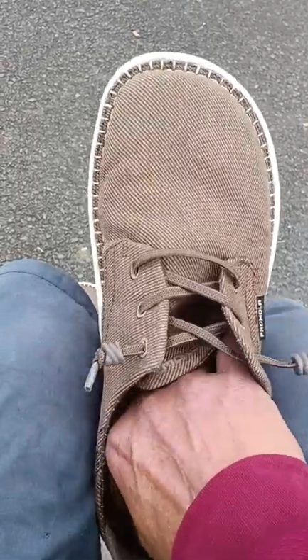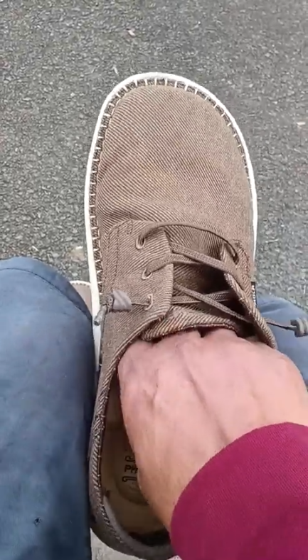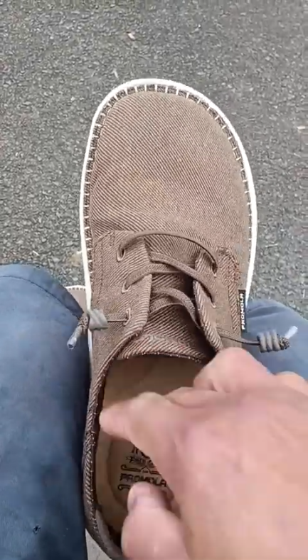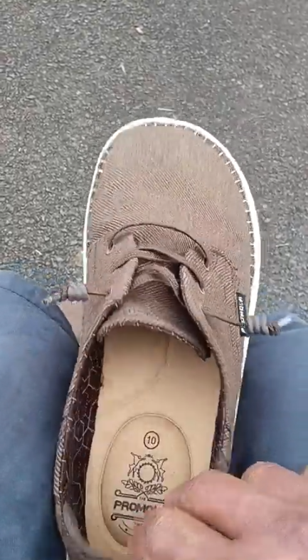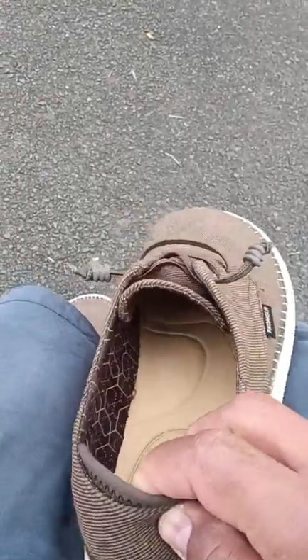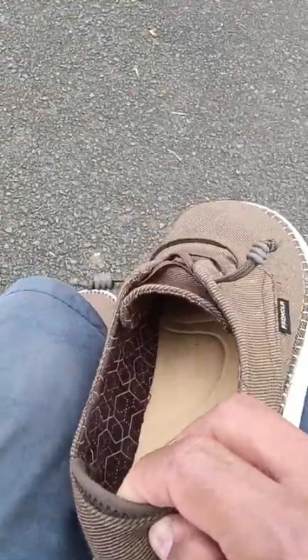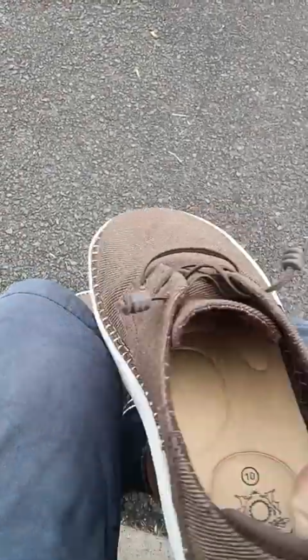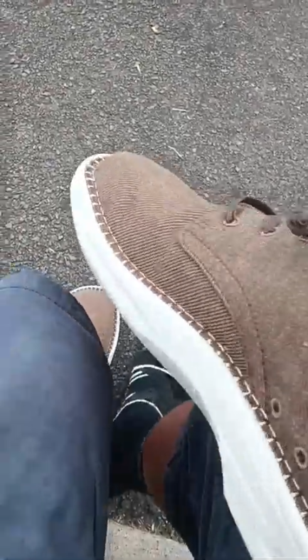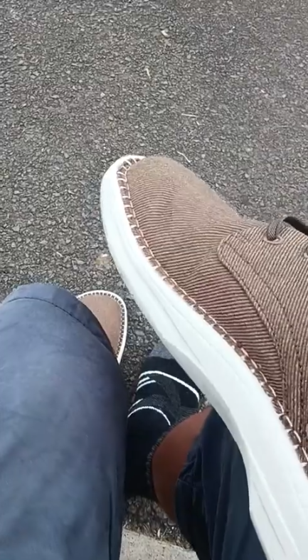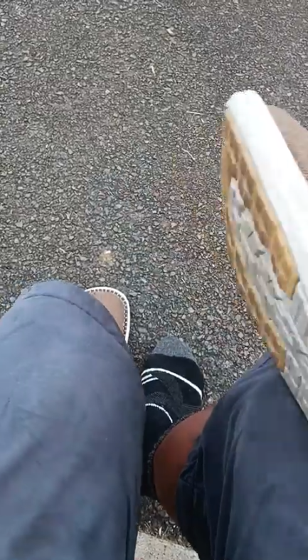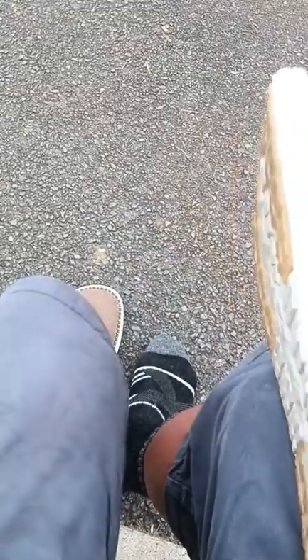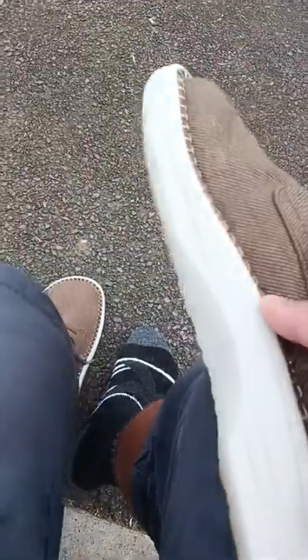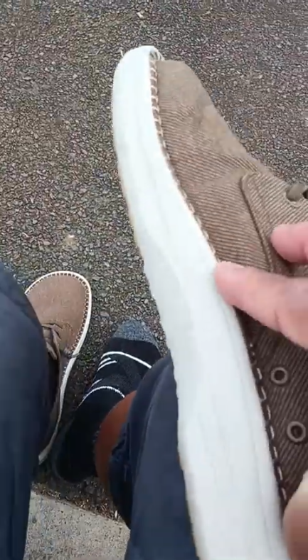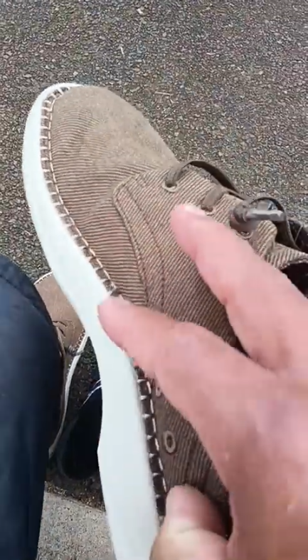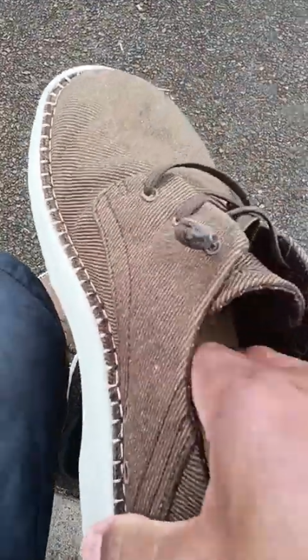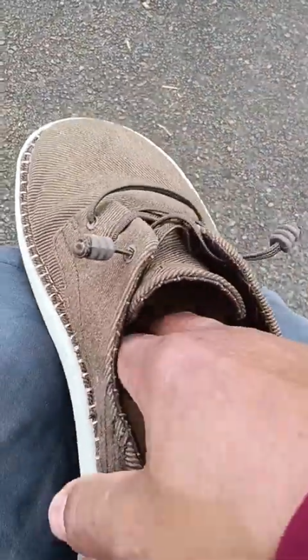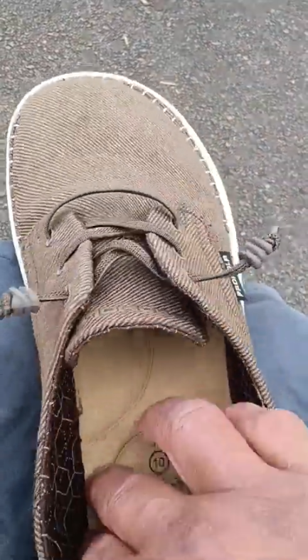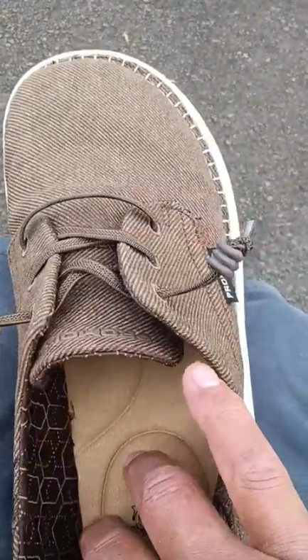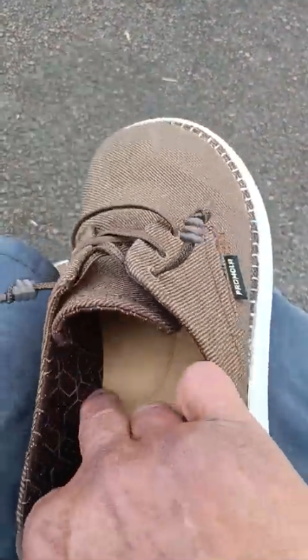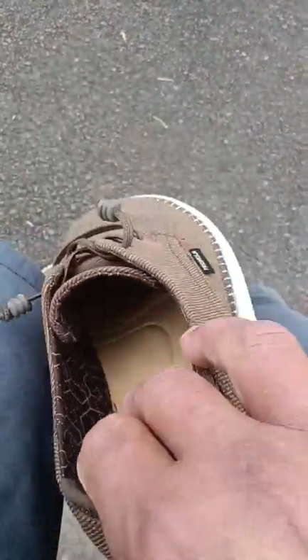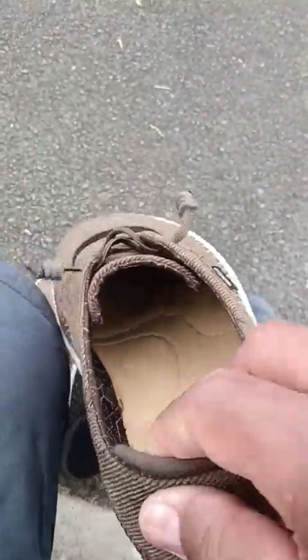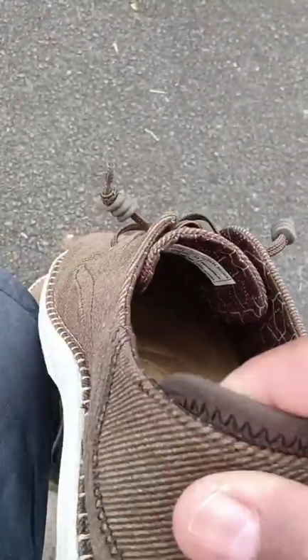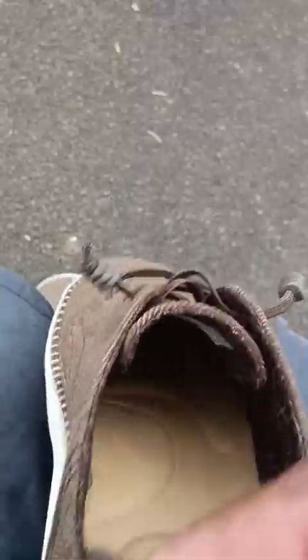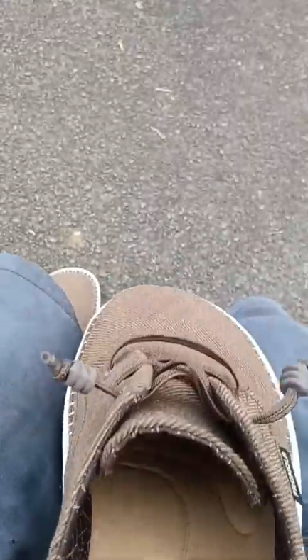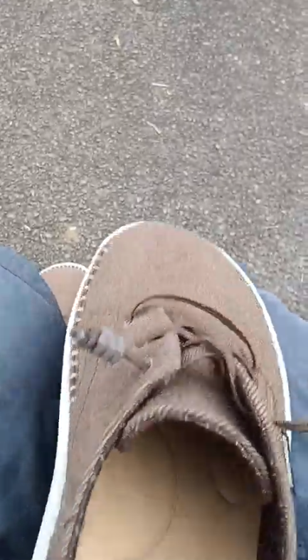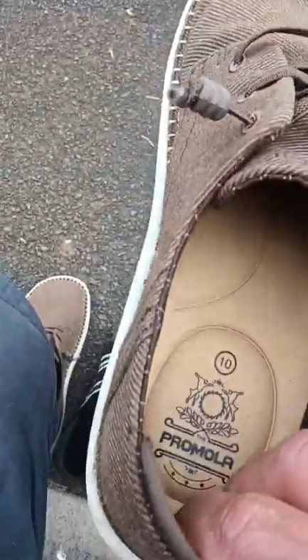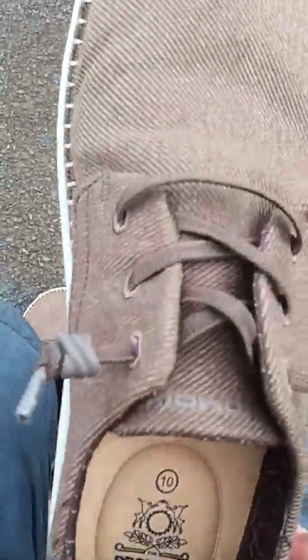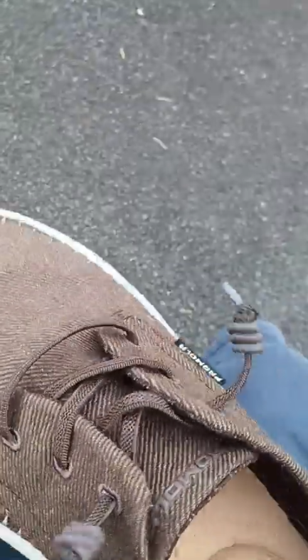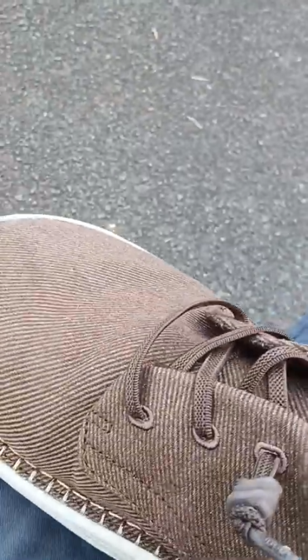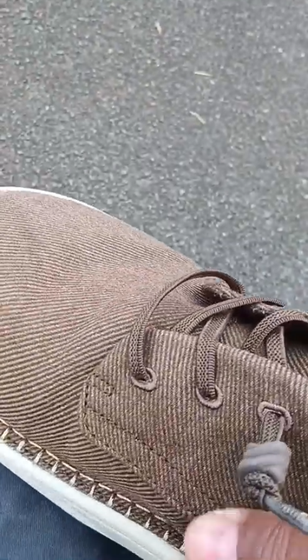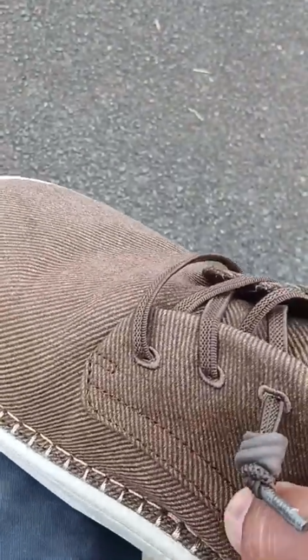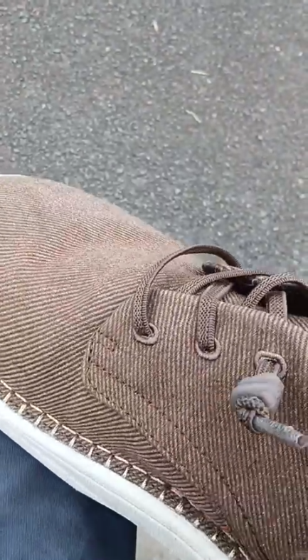I was trying to take out the insole but you can't. There's not much to it, but there is arch support here so you do feel some support. These are a size 10 in a brown canvas material.